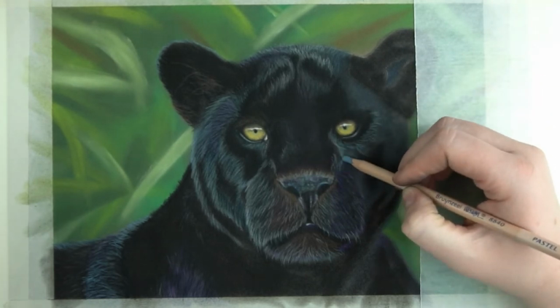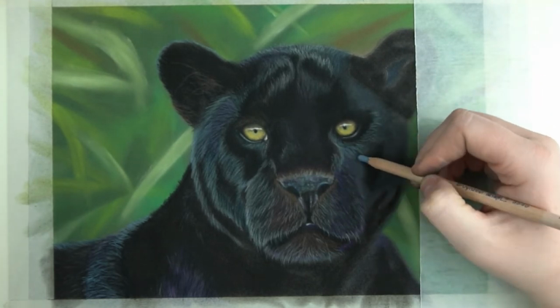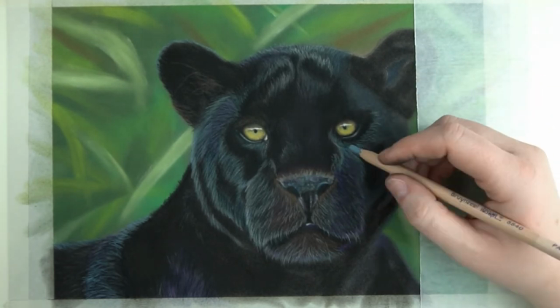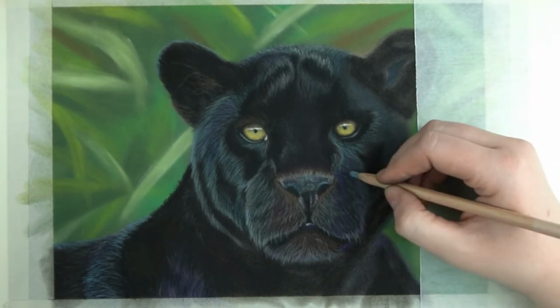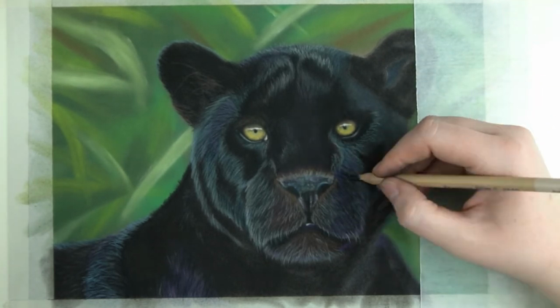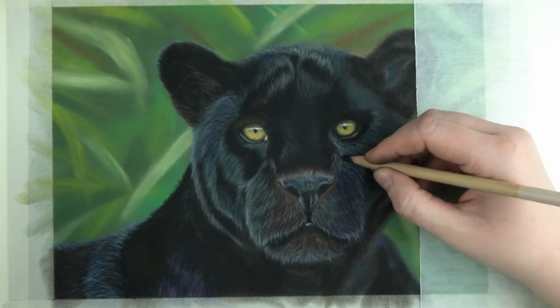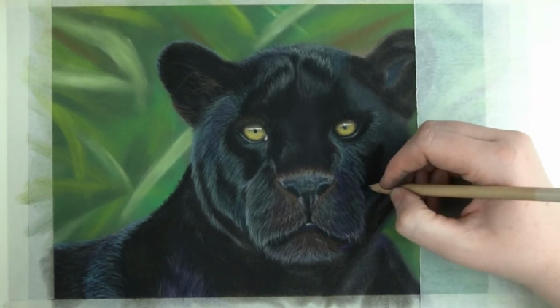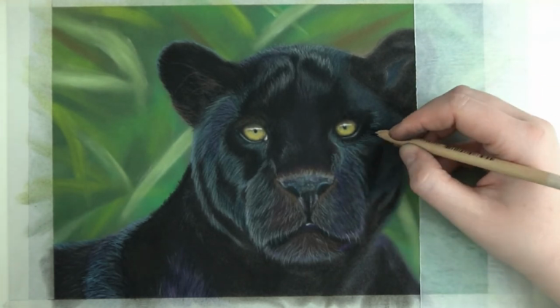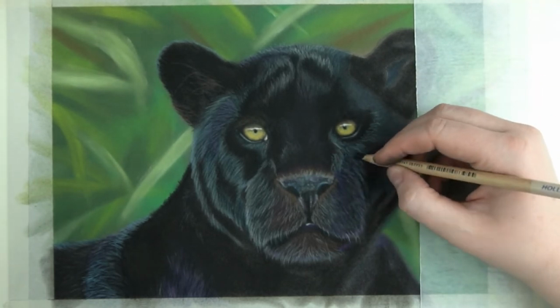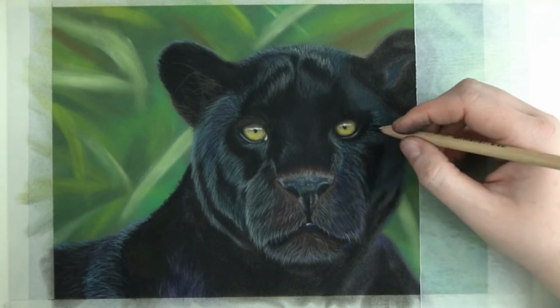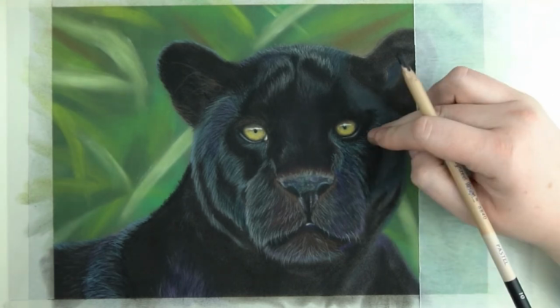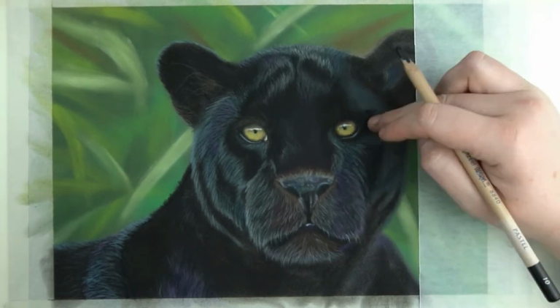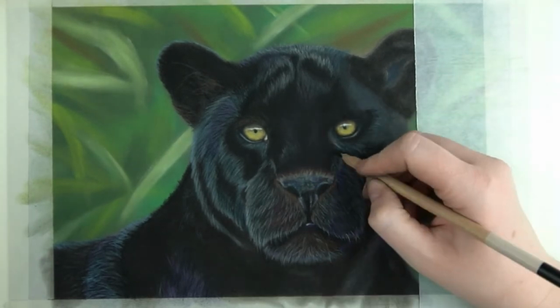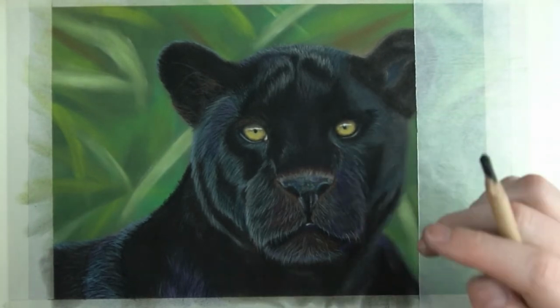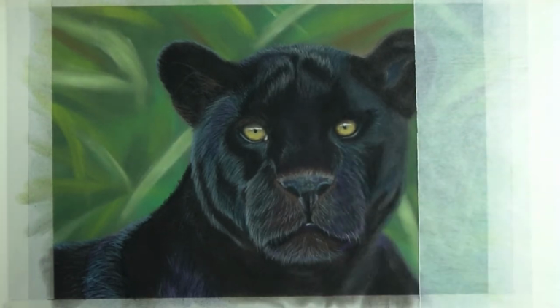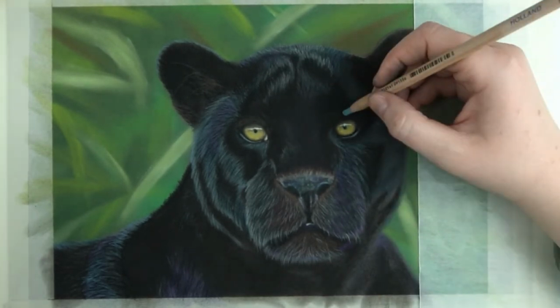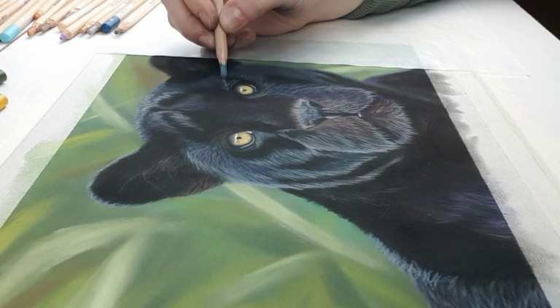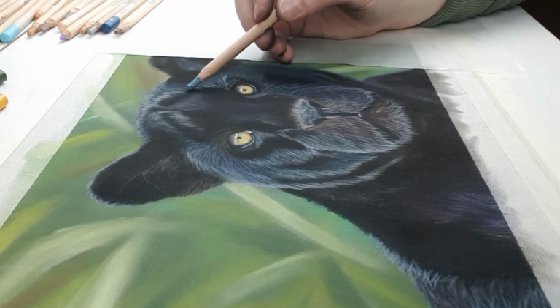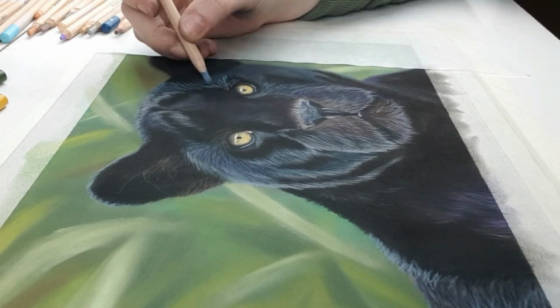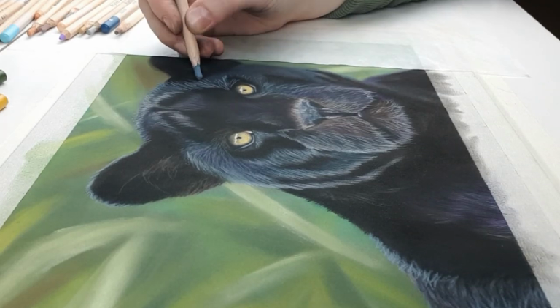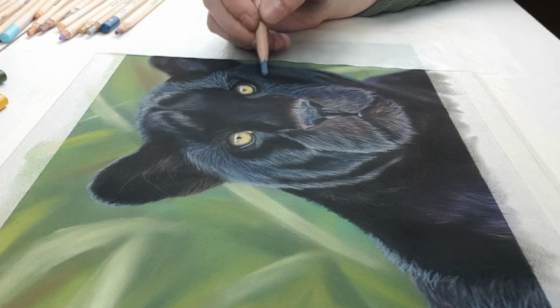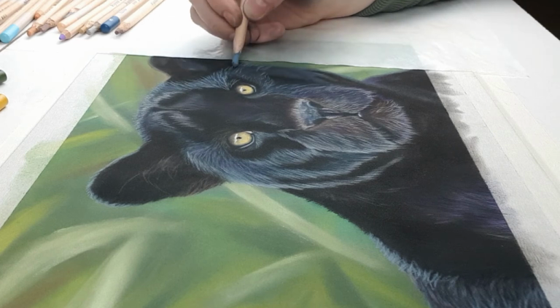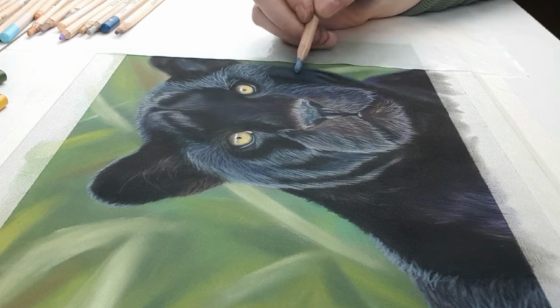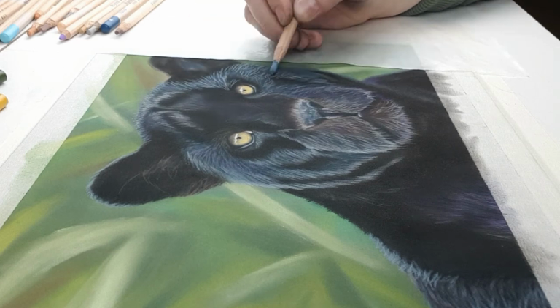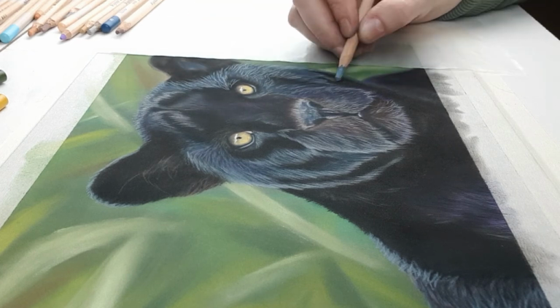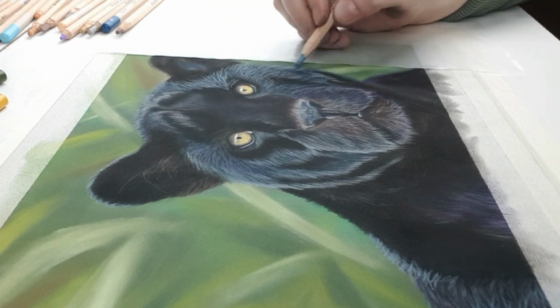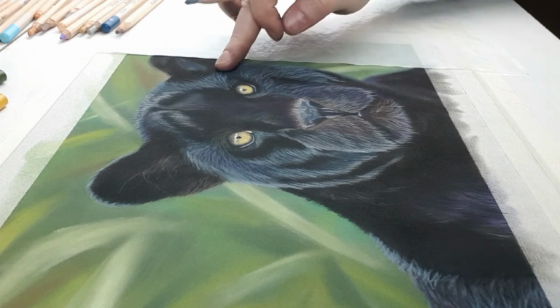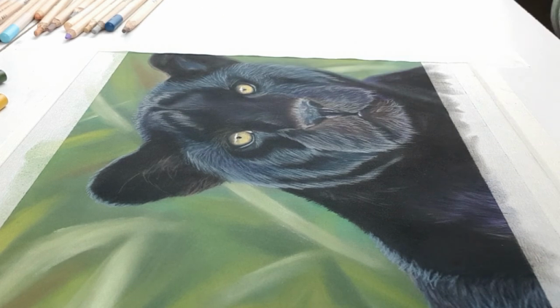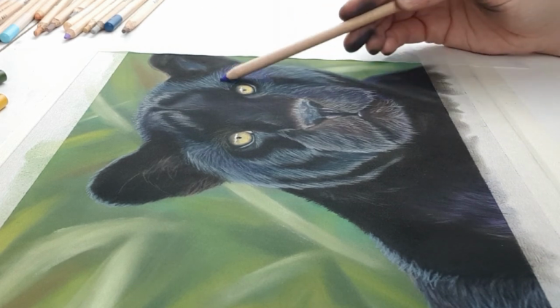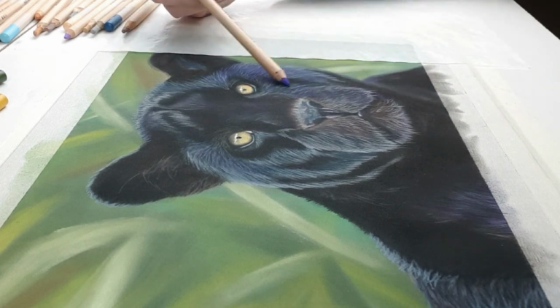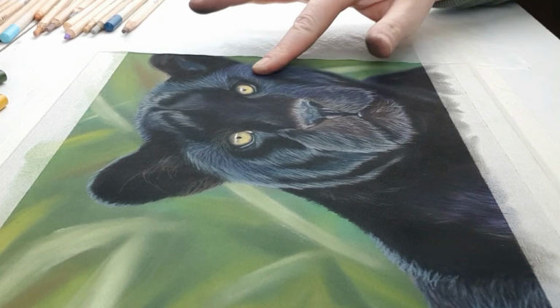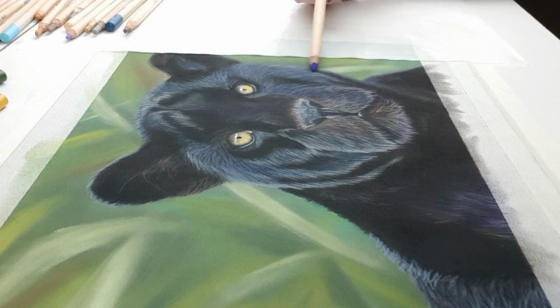After that I'm happy with how this panther is looking at me. Then I'm ready to add in the last parts of the panther and that is the fur on the right side and the right ear. This is mostly repetition of the left side since the panther is hit with the same light throughout the whole face.